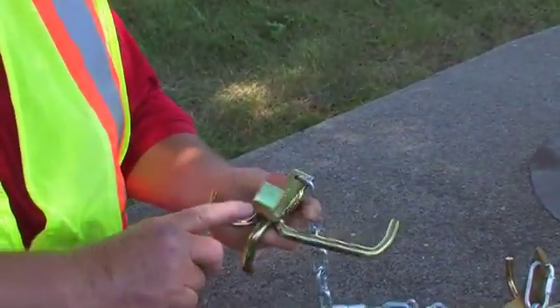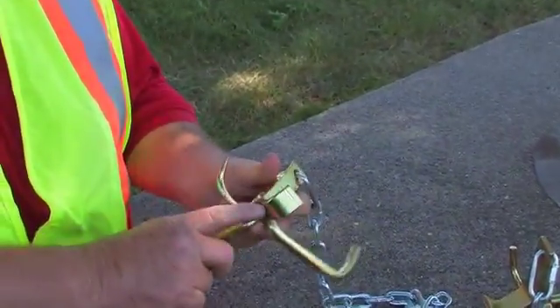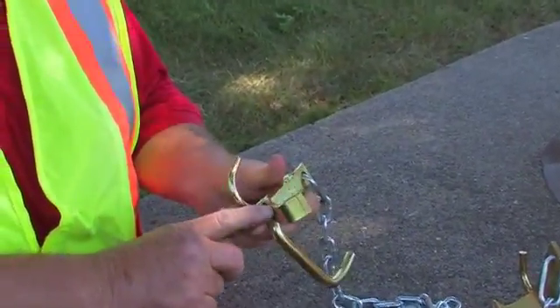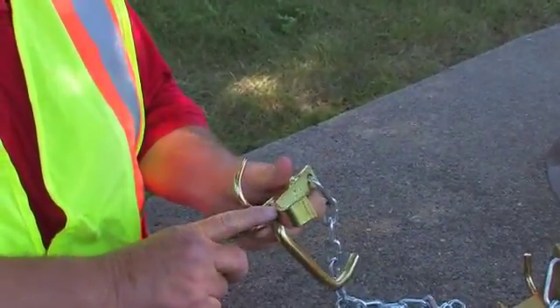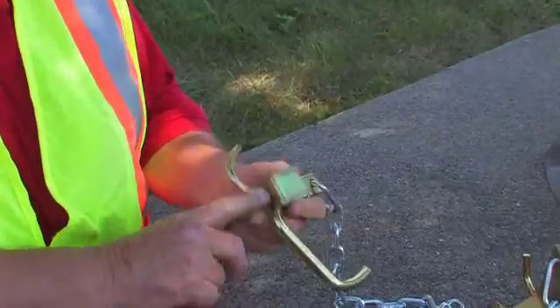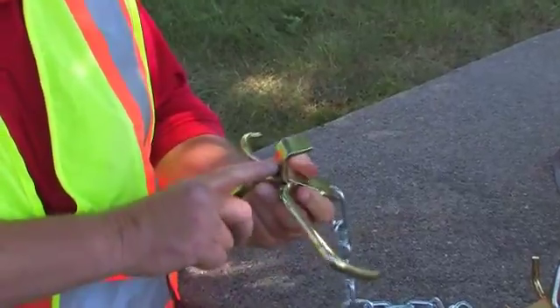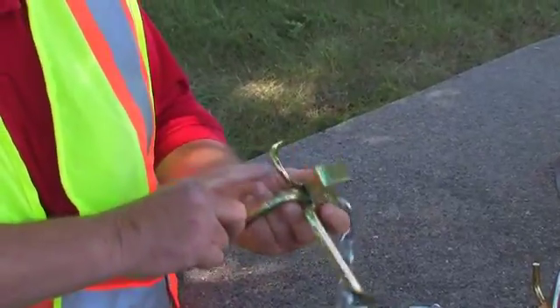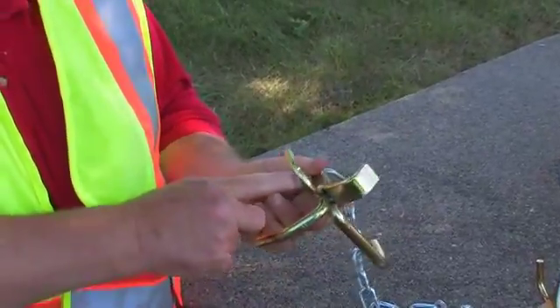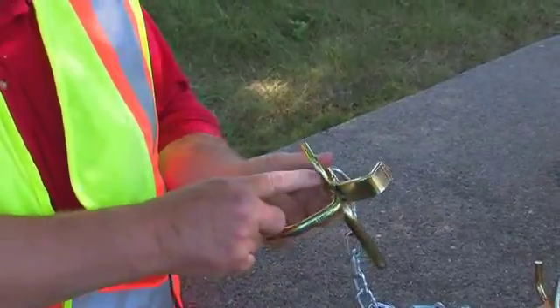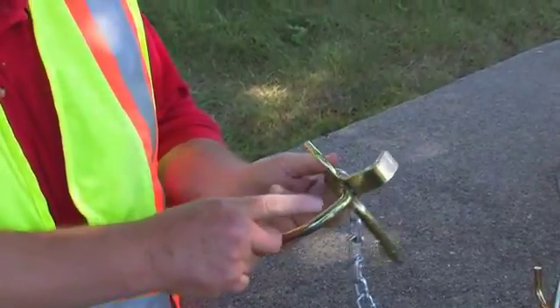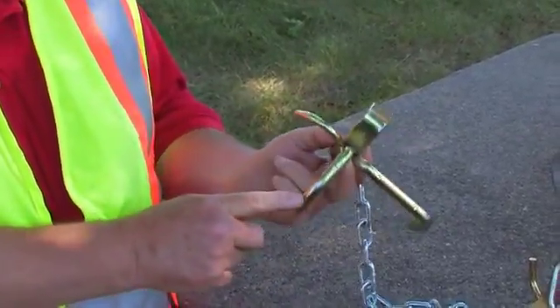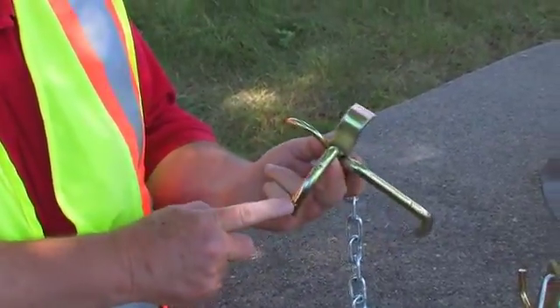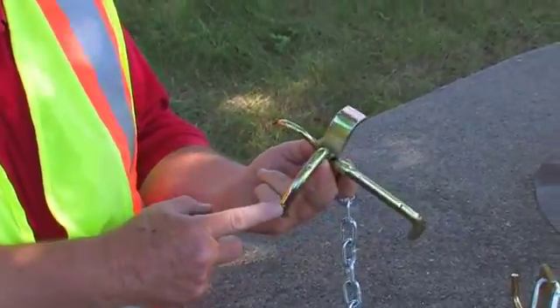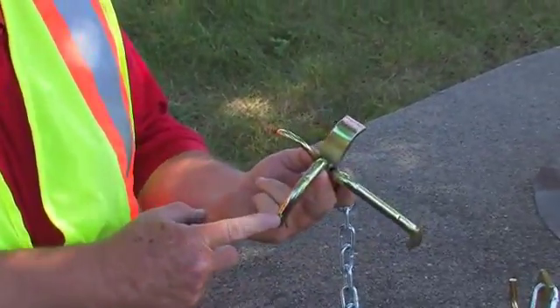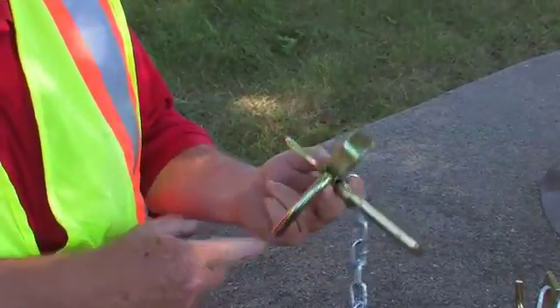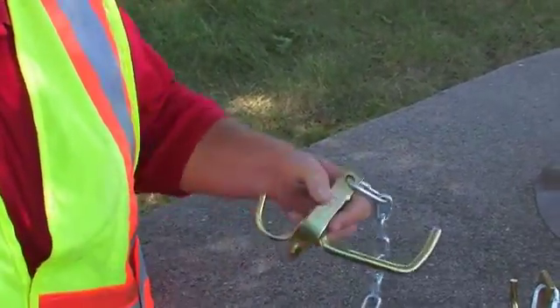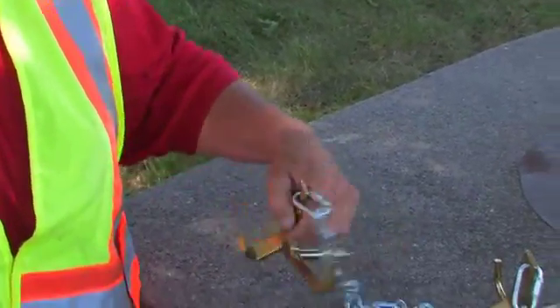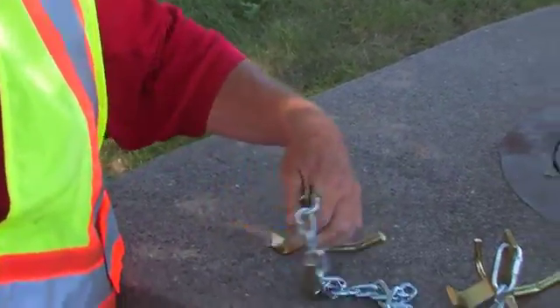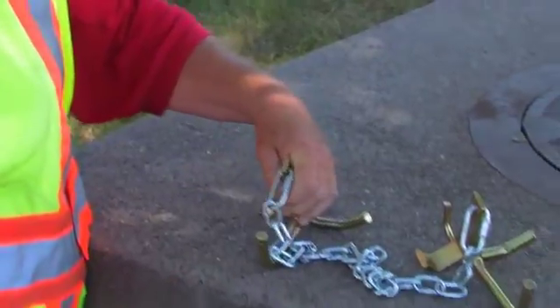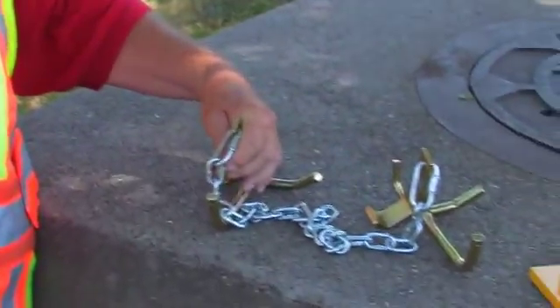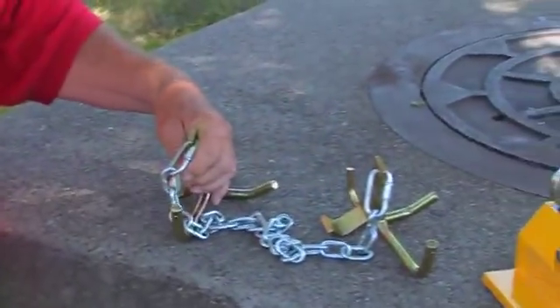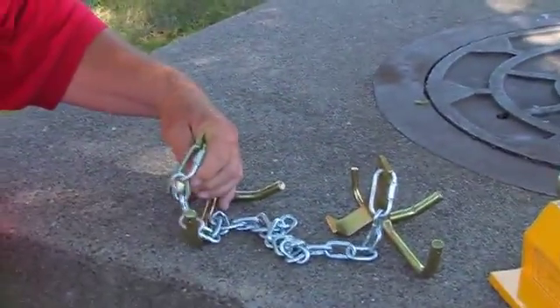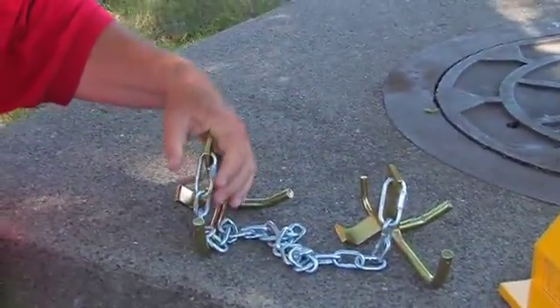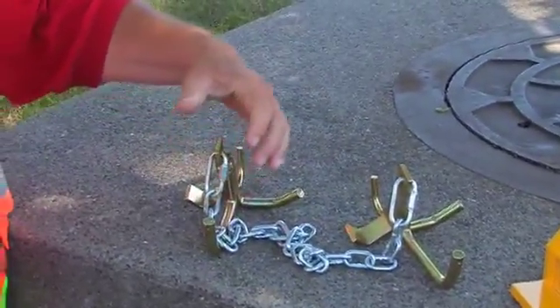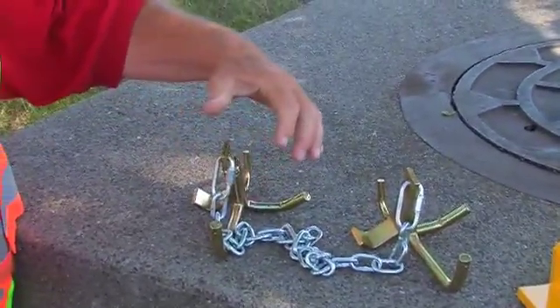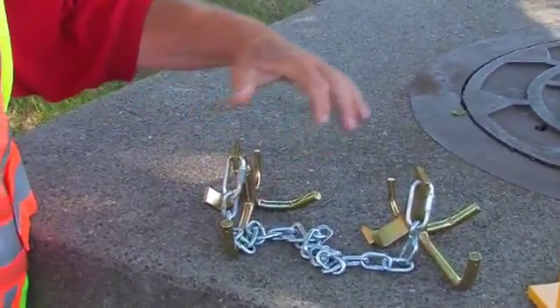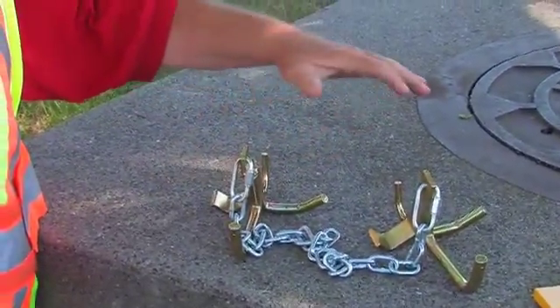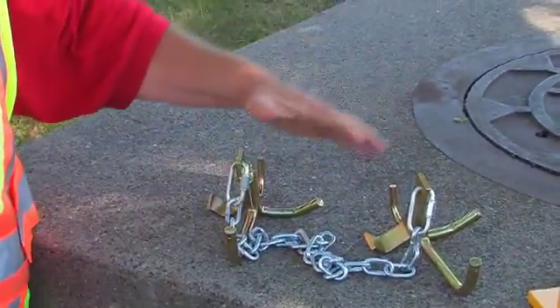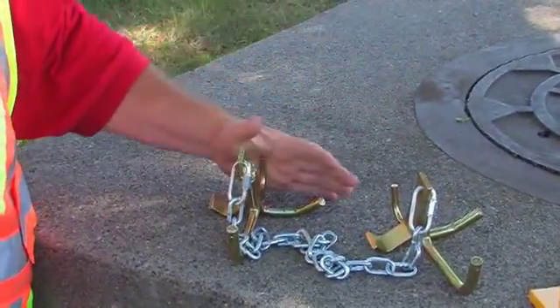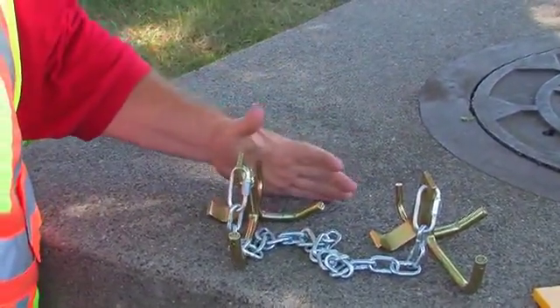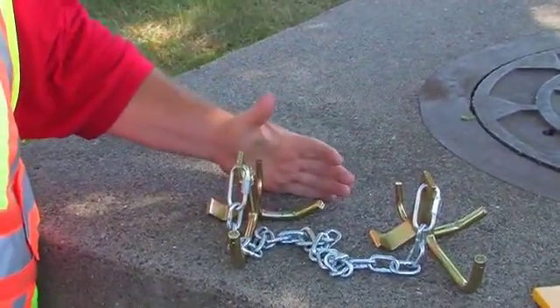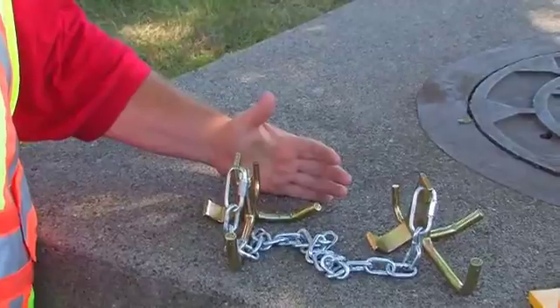some require a flat tongue, some require a short round and some require a heavier round. So these hooks are used for lifting all the different covers that we have.